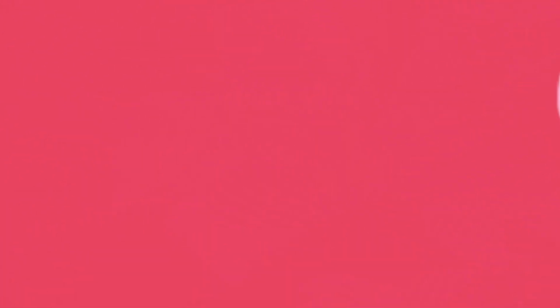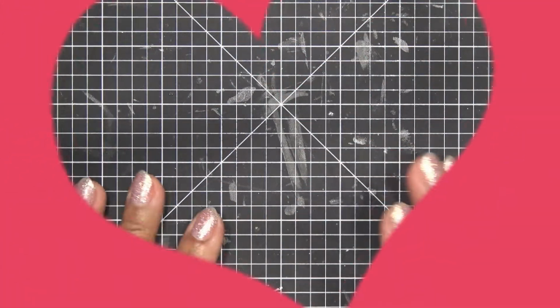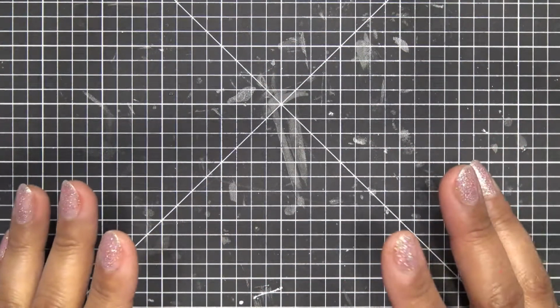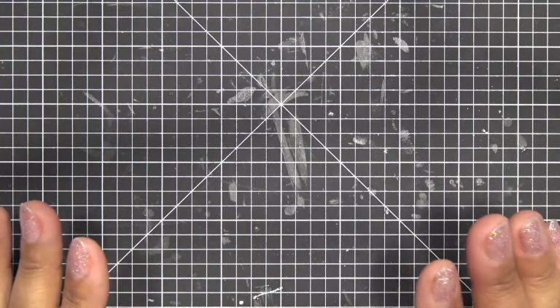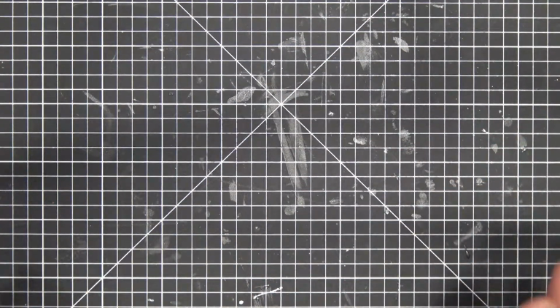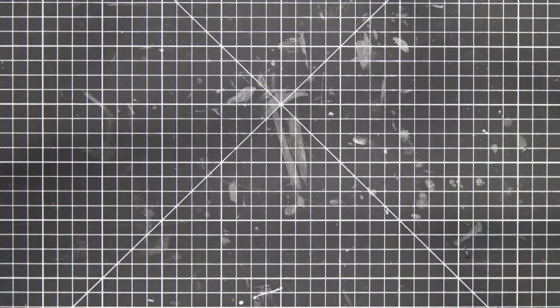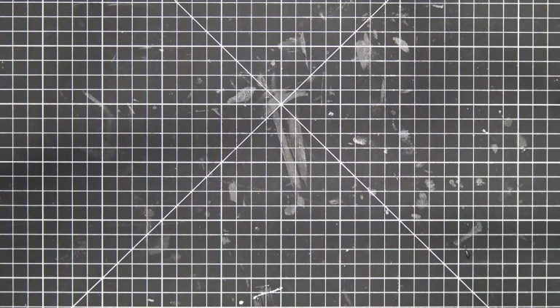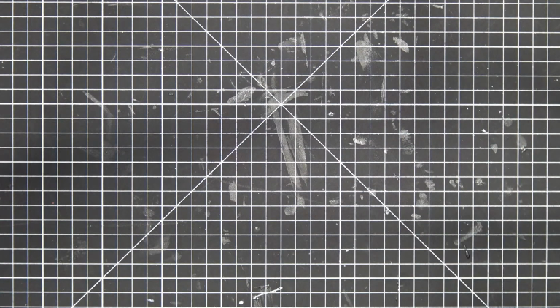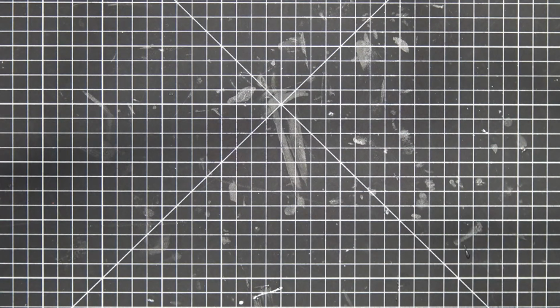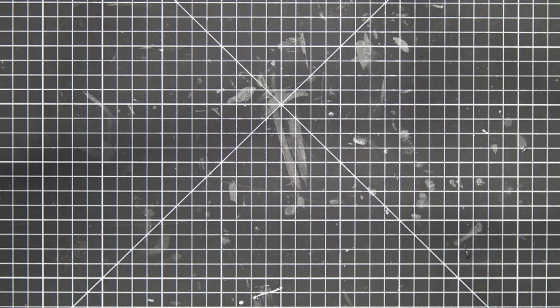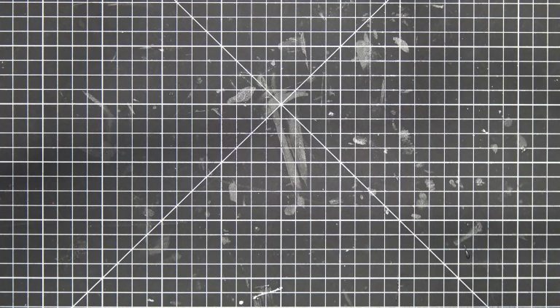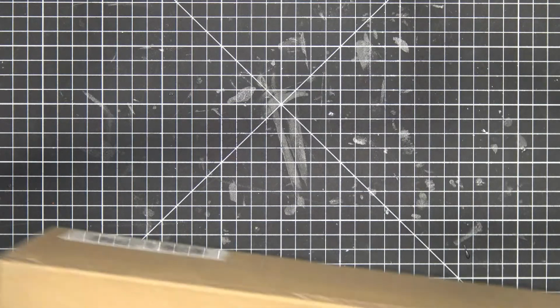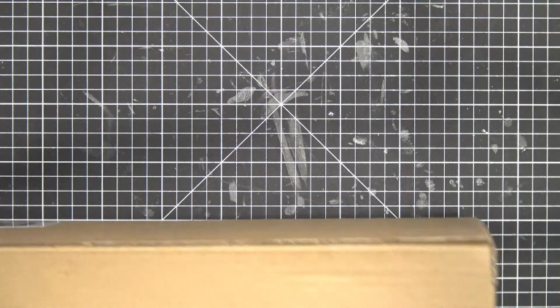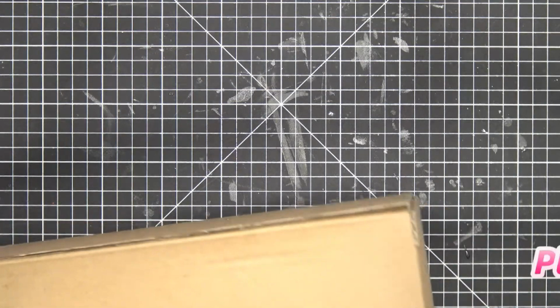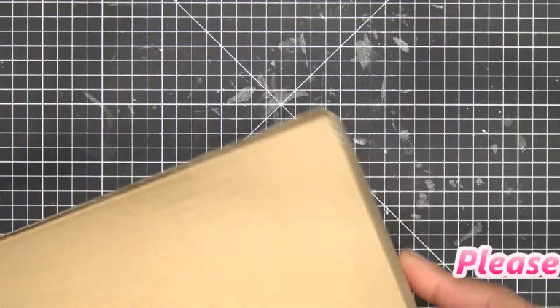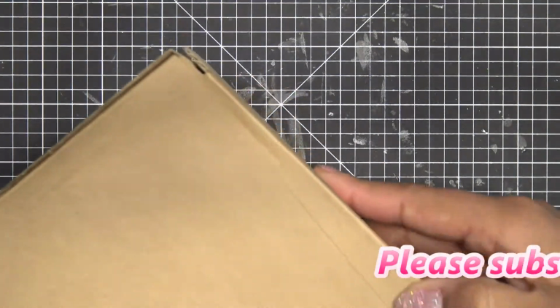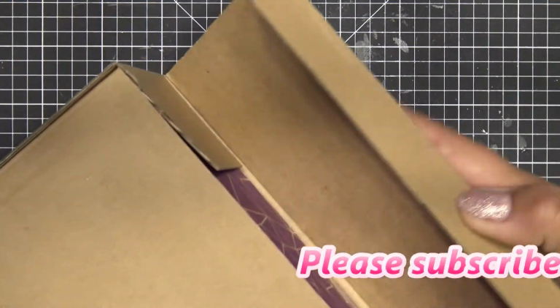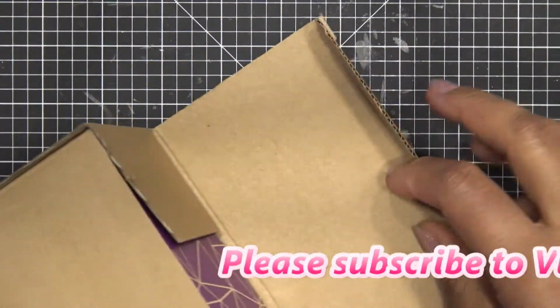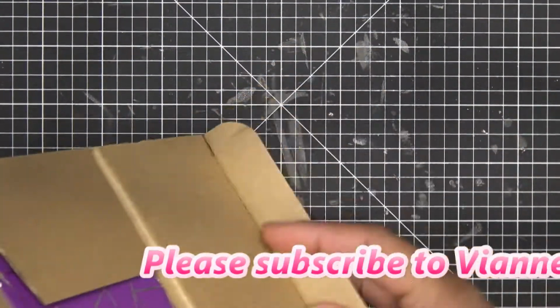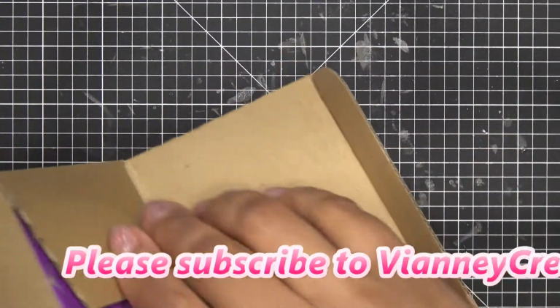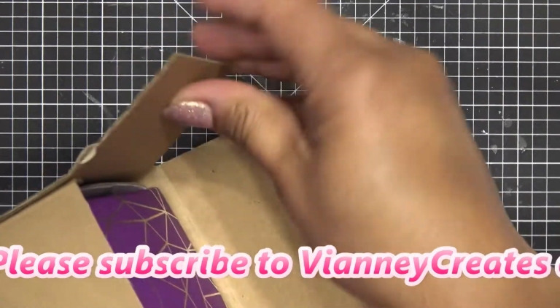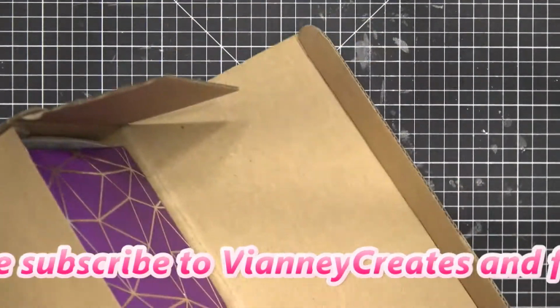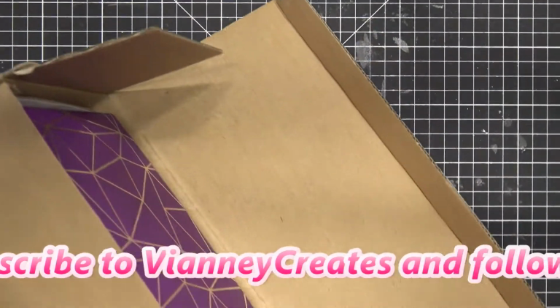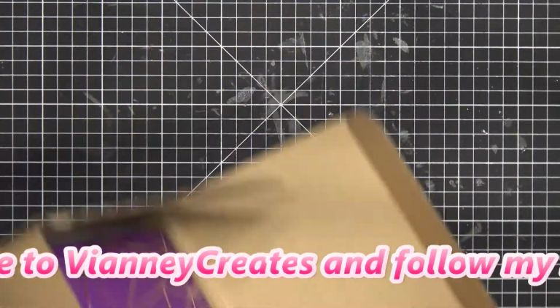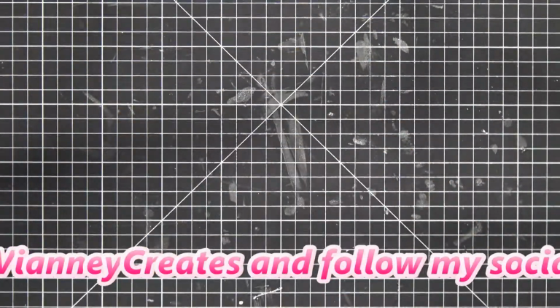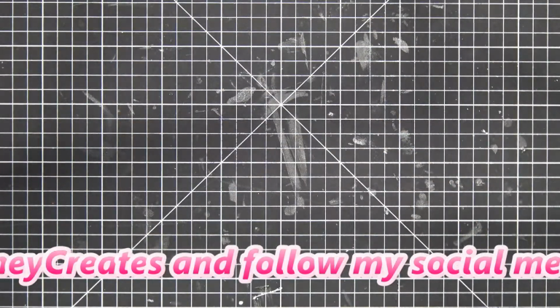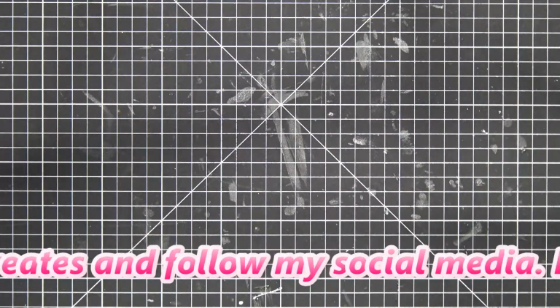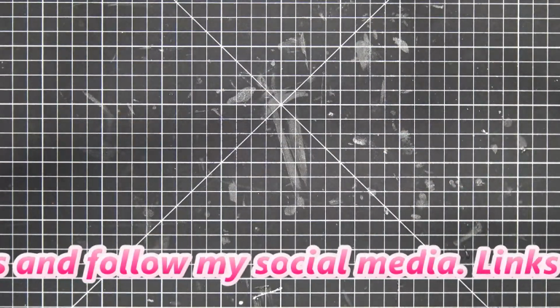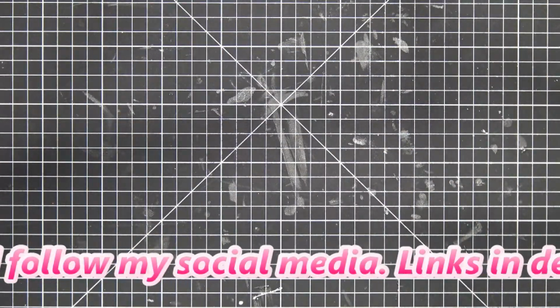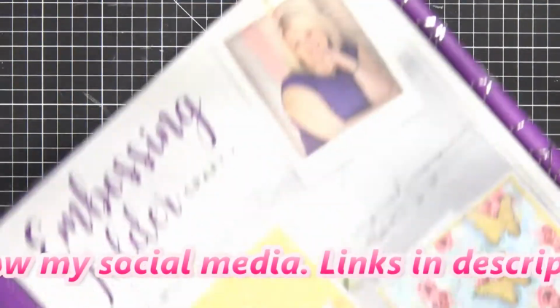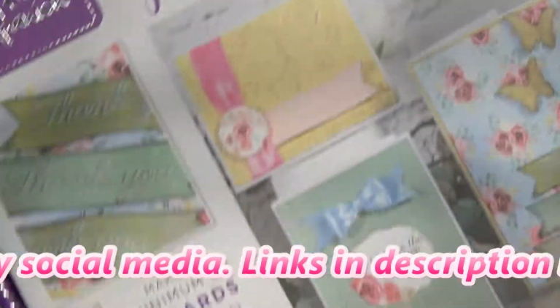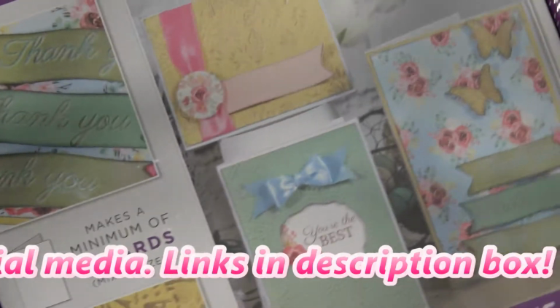Hi guys! I was going to do a haul today, but I think I'm just going to focus on the one thing, which is the Crafter's Companion box number 9. This is what it looks like.